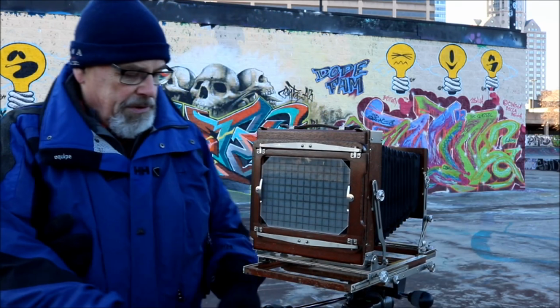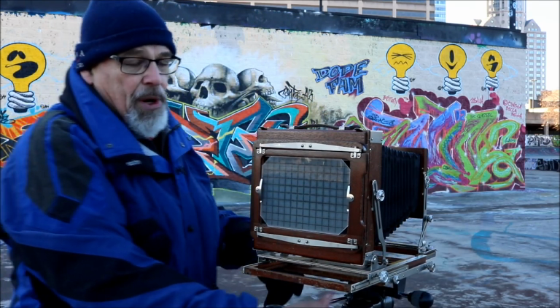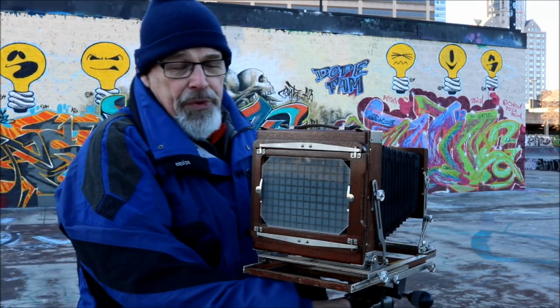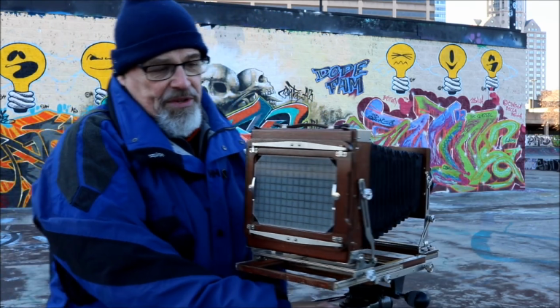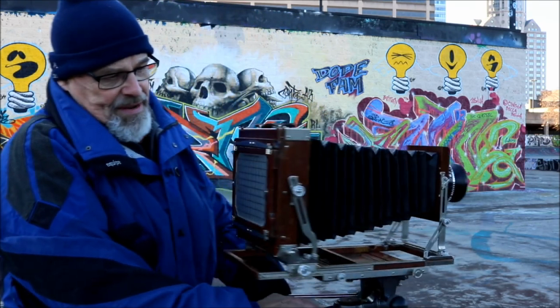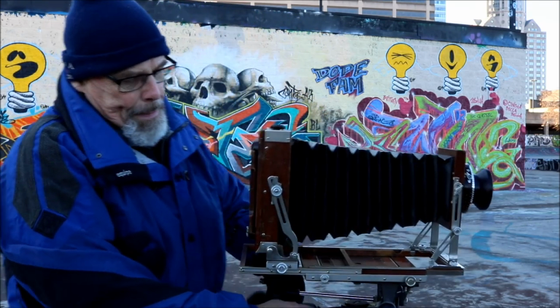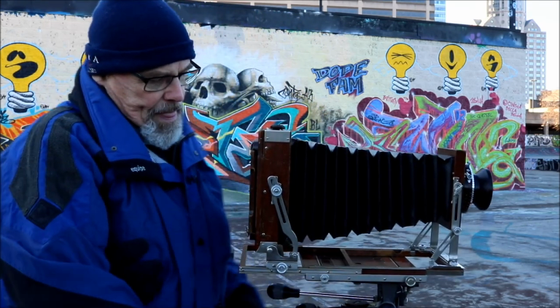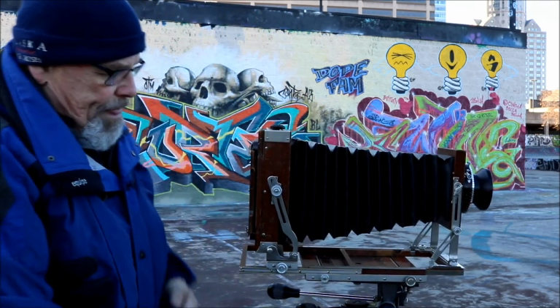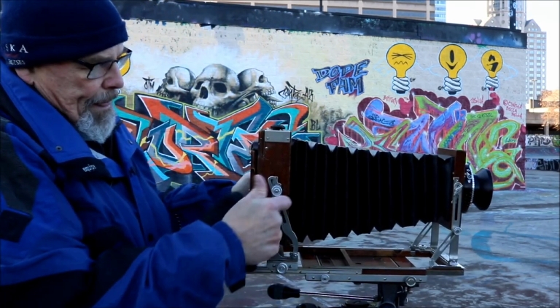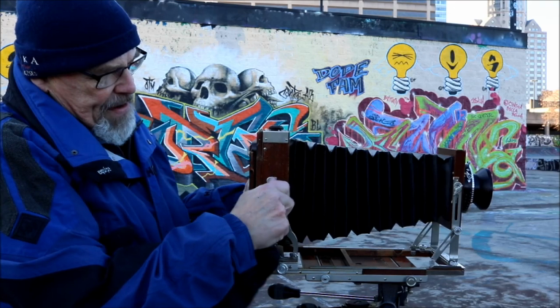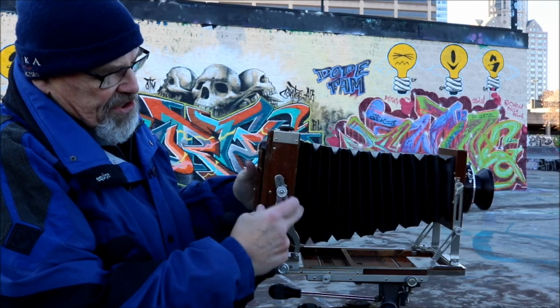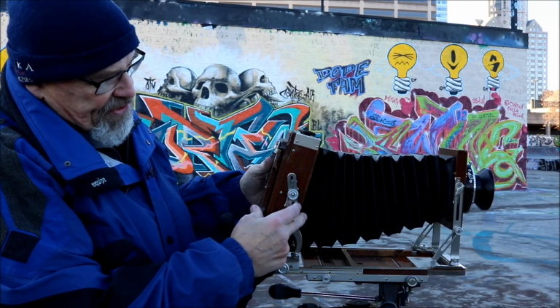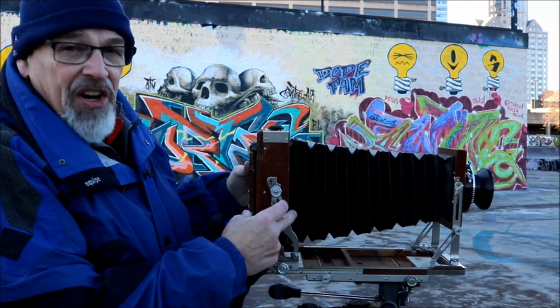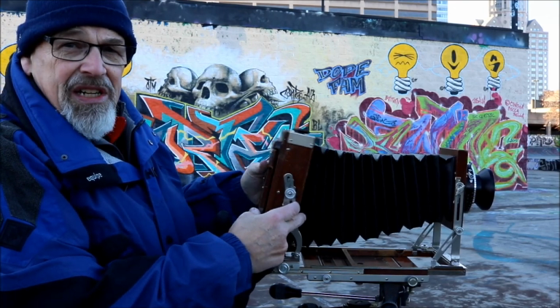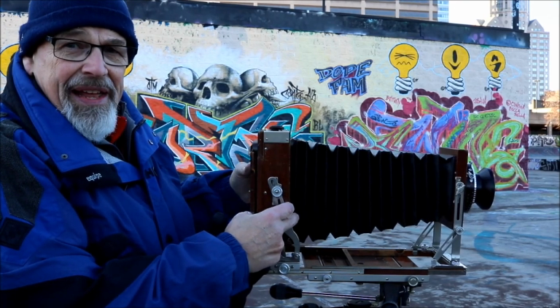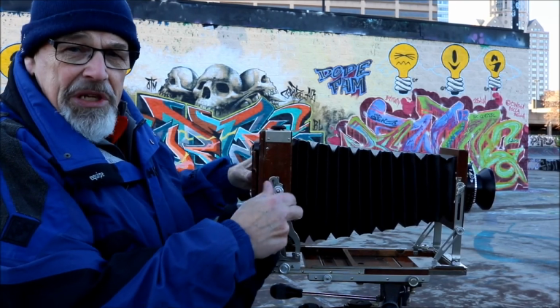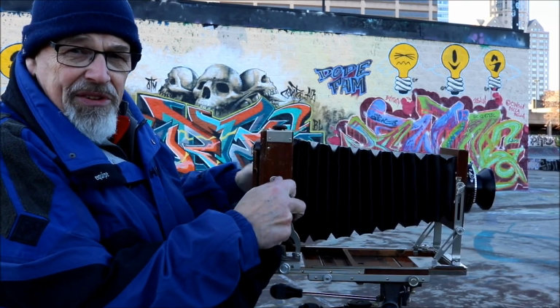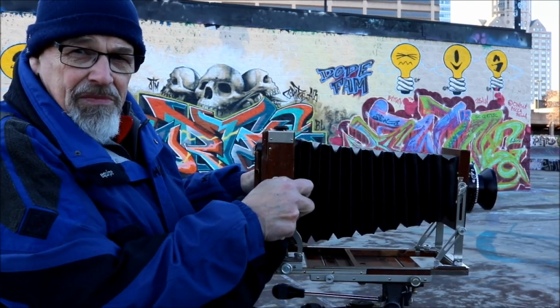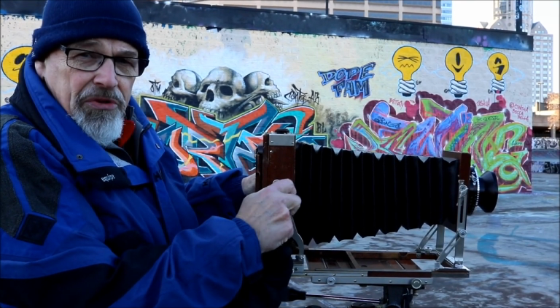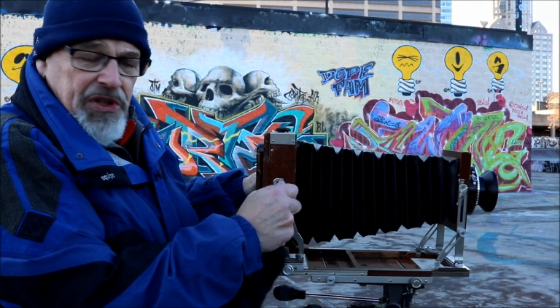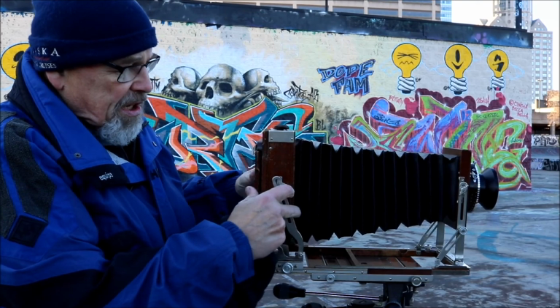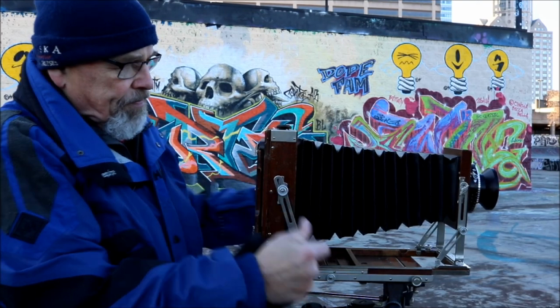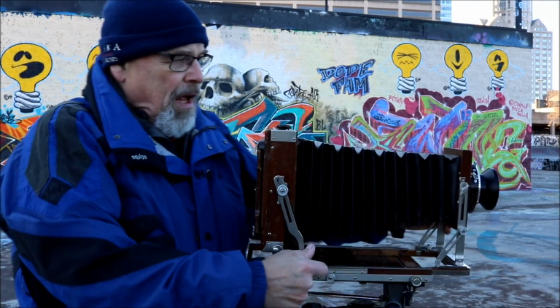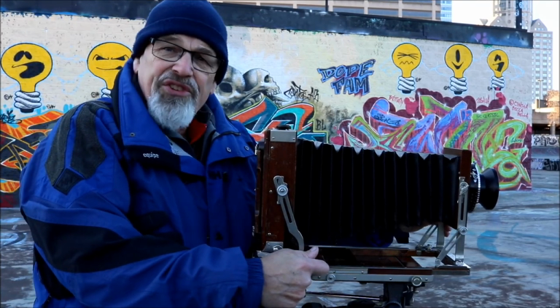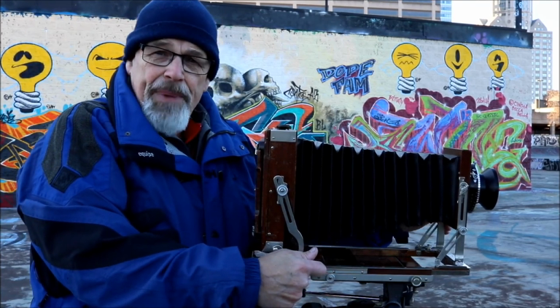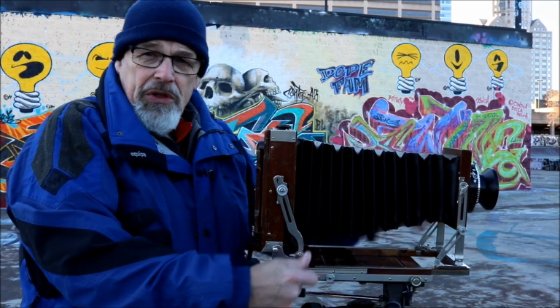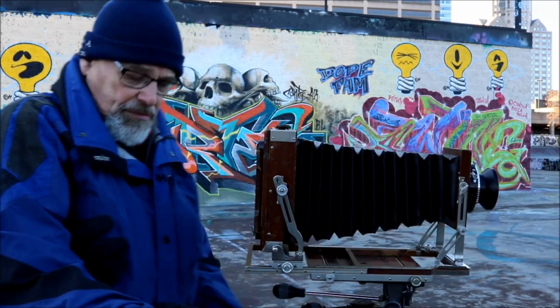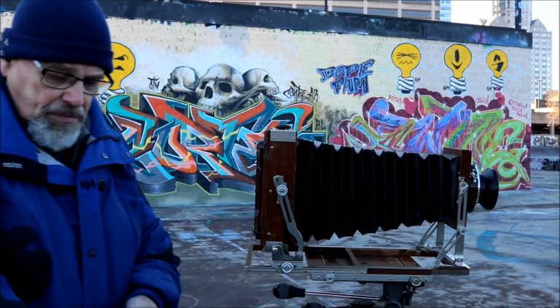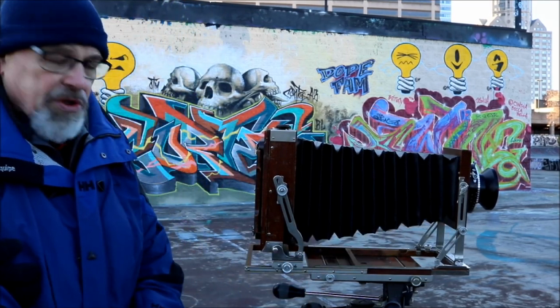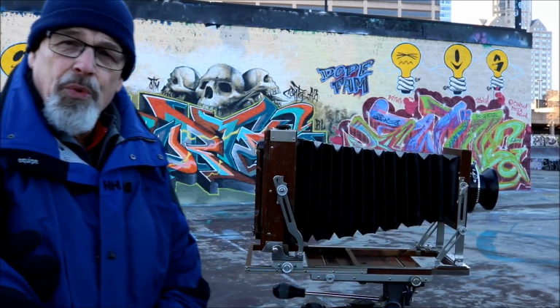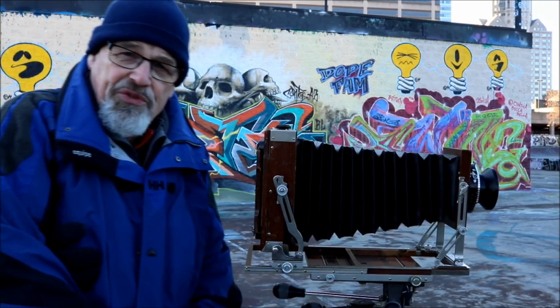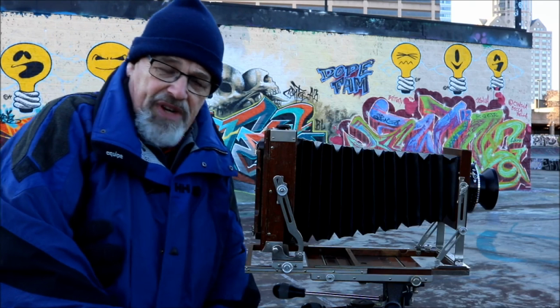Another part of the view camera — there are little D-dents in here that actually make it perfectly centered and parallel so that there's no real guesswork involved.